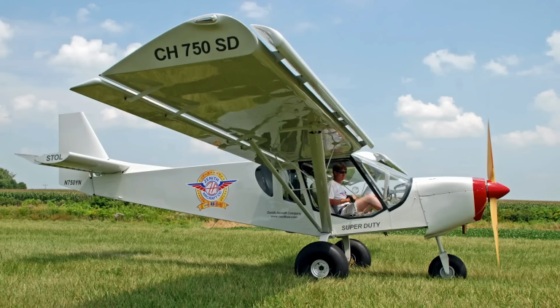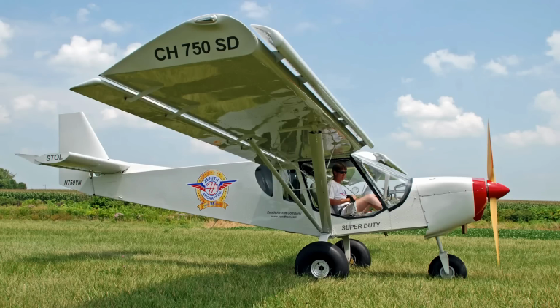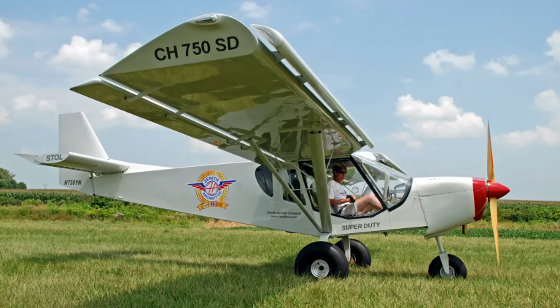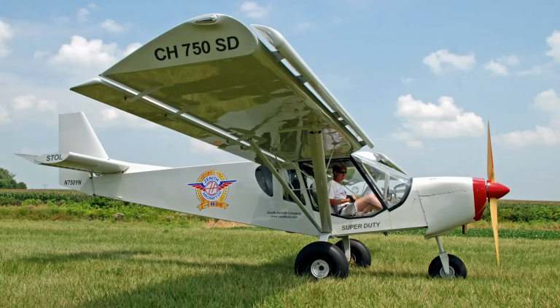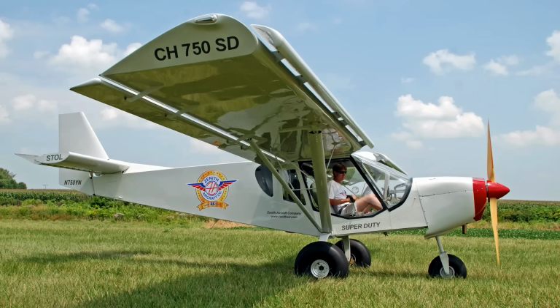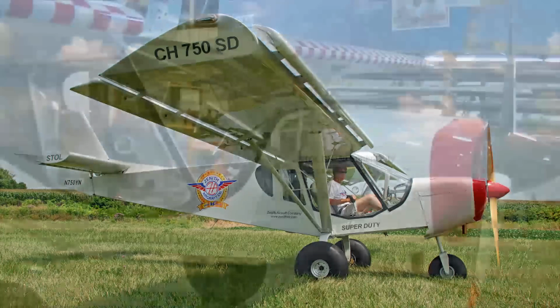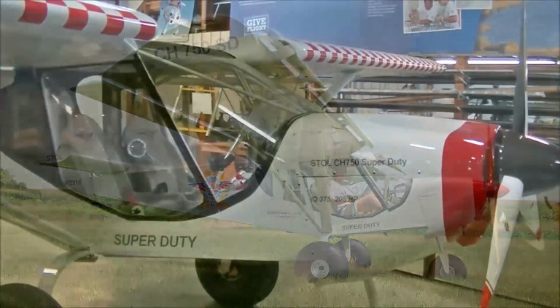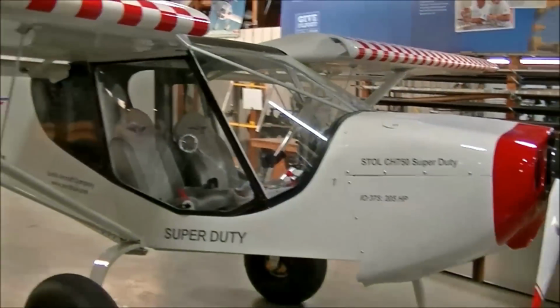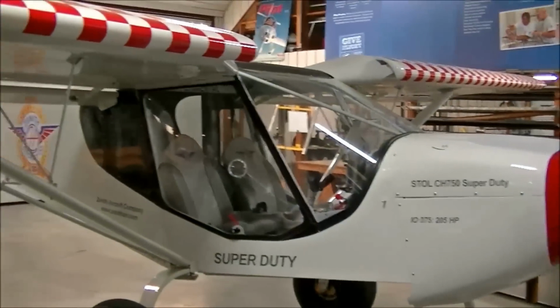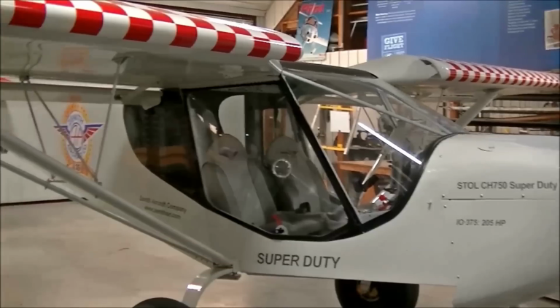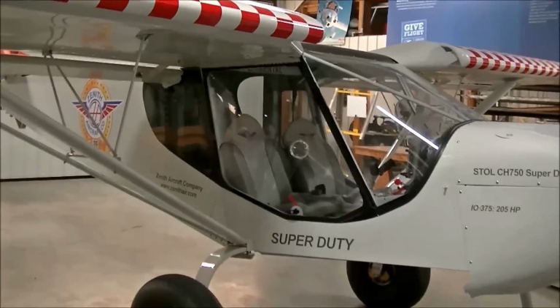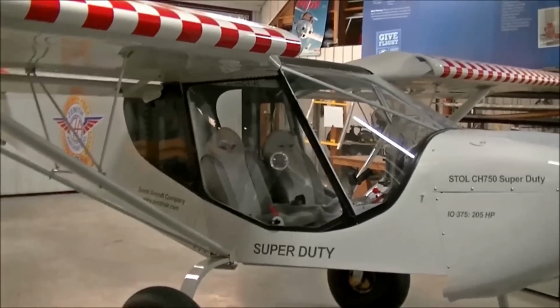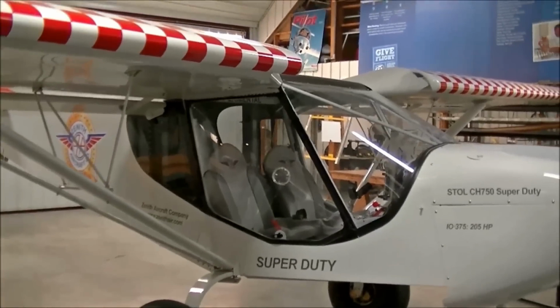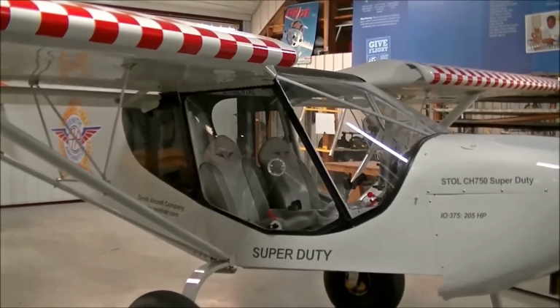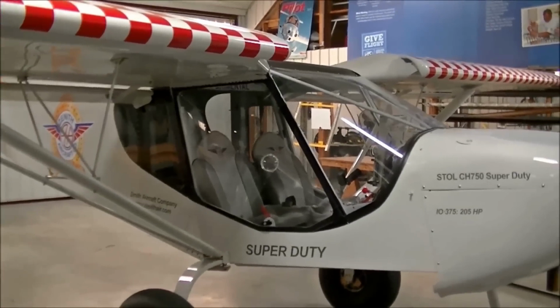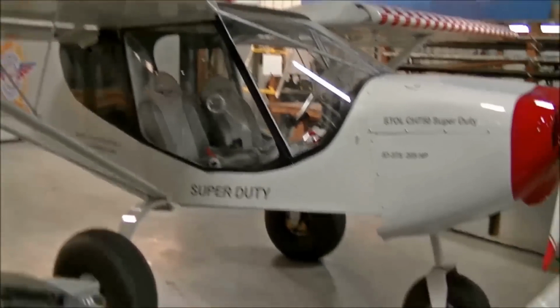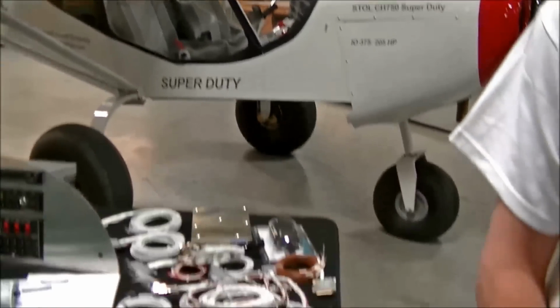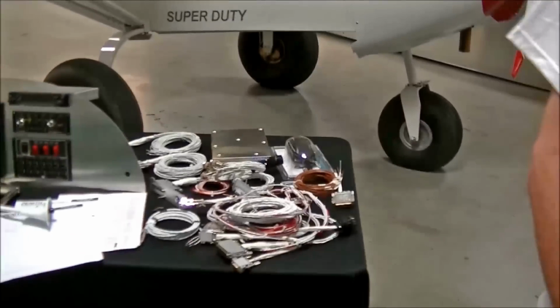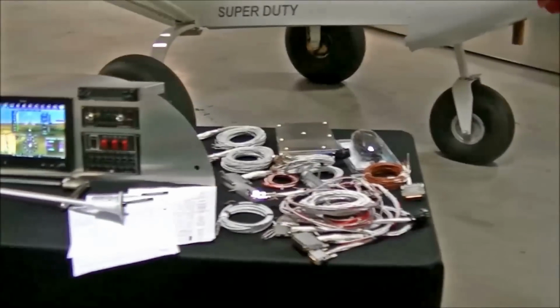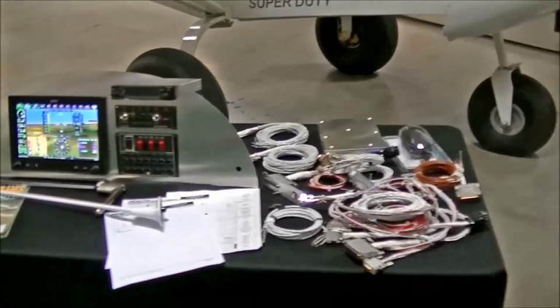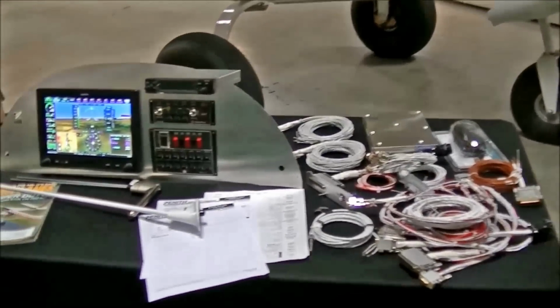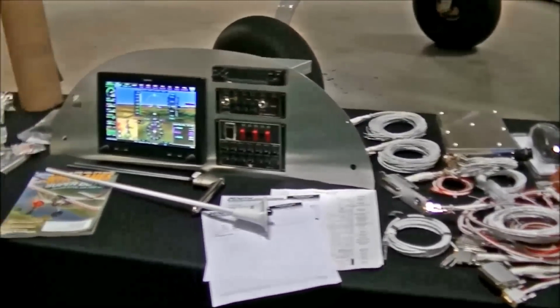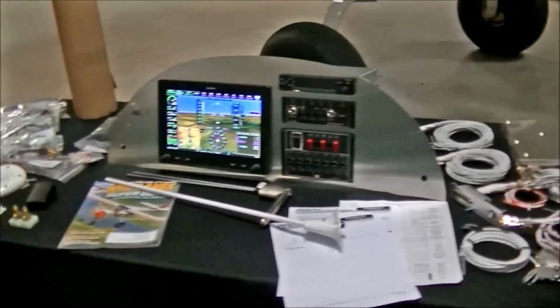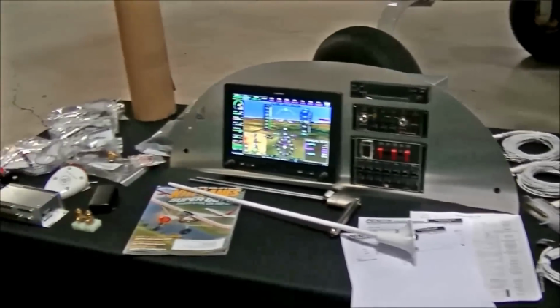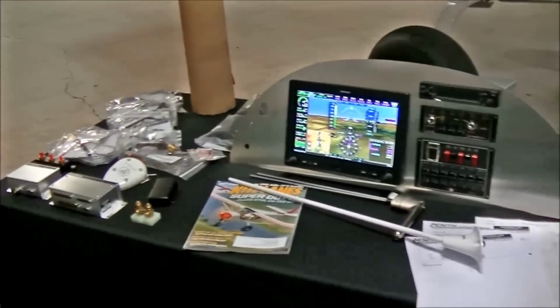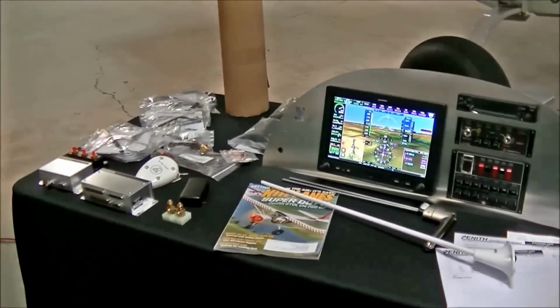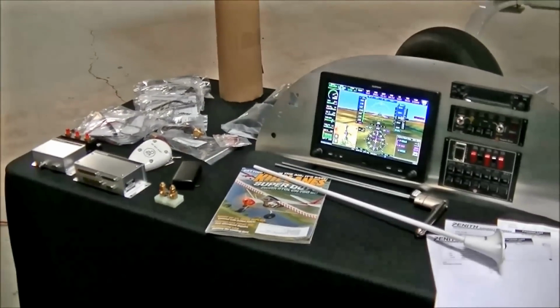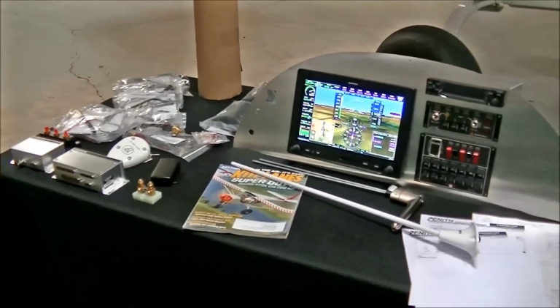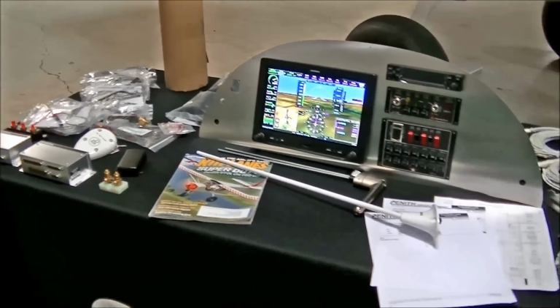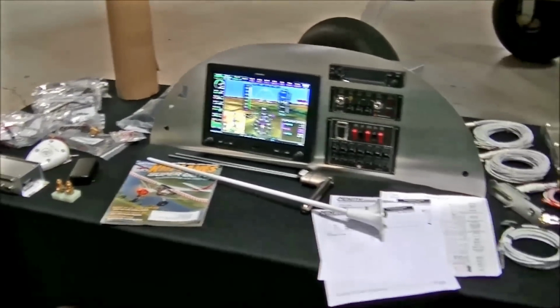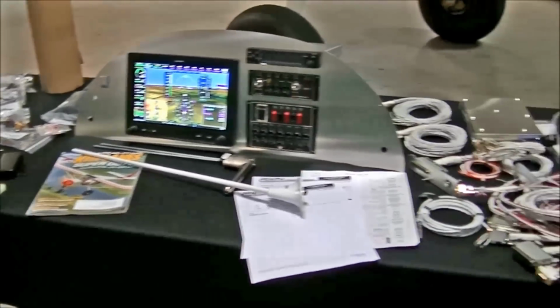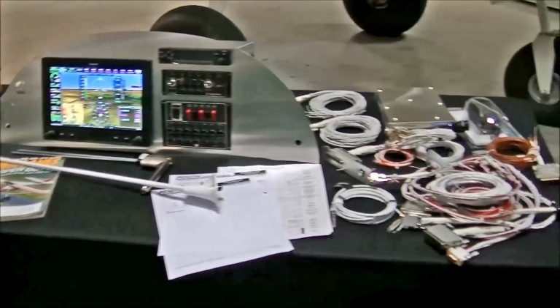We're here with the CH750 Super Duty from Zenith Aircraft Company. A little bit different right in front of us here — we're looking at the new panel display setup from Garmin, because one thing that a lot of folks haven't realized is that with the STOL CH750 Super Duty,